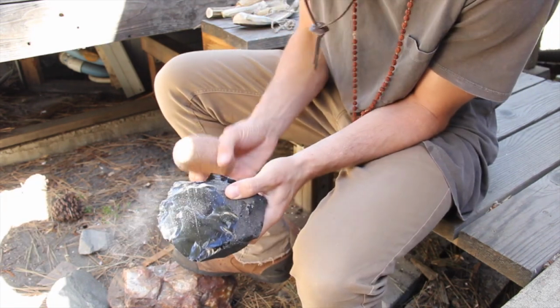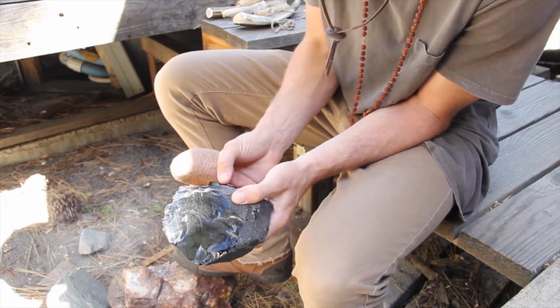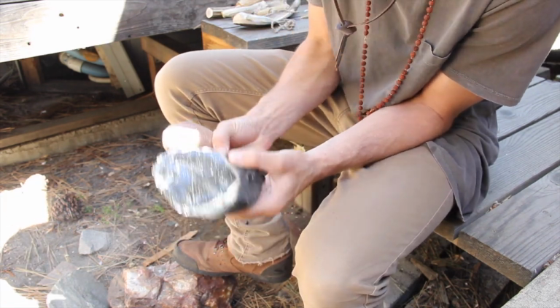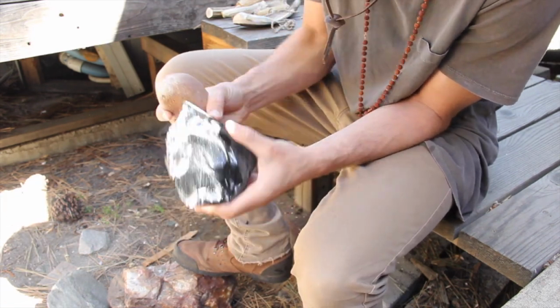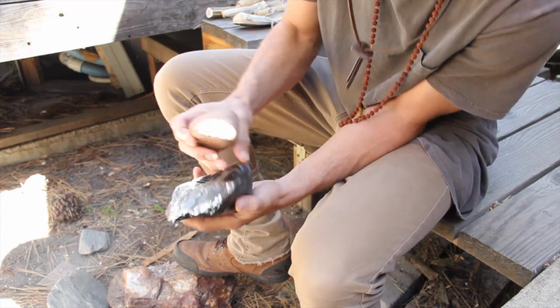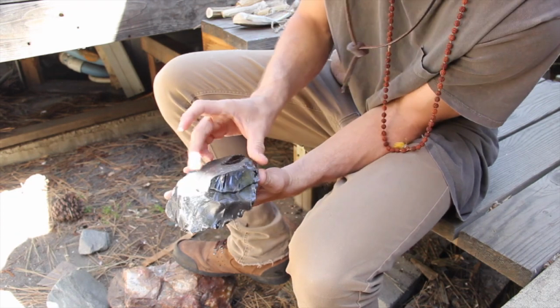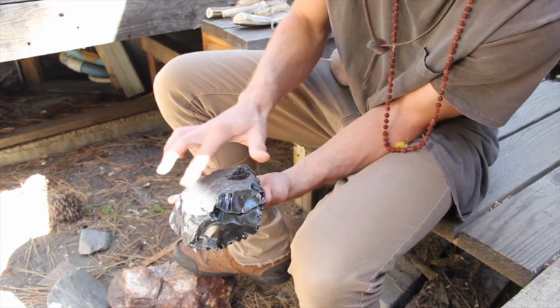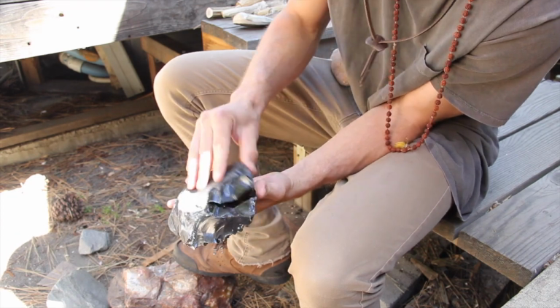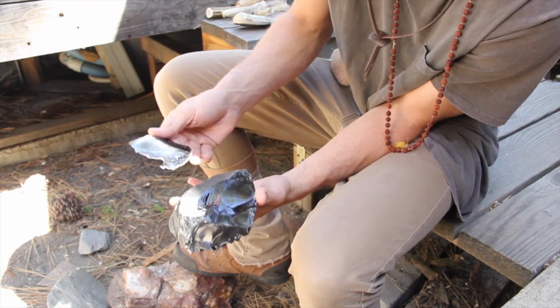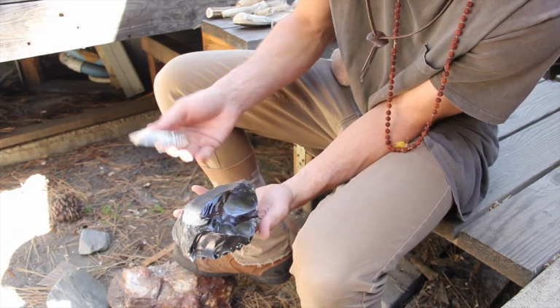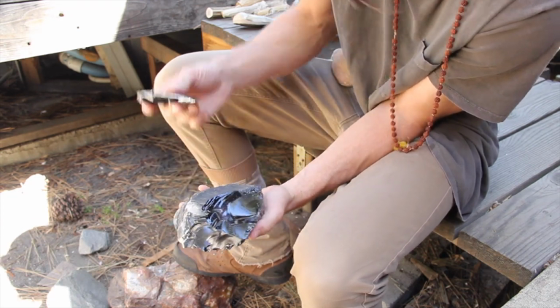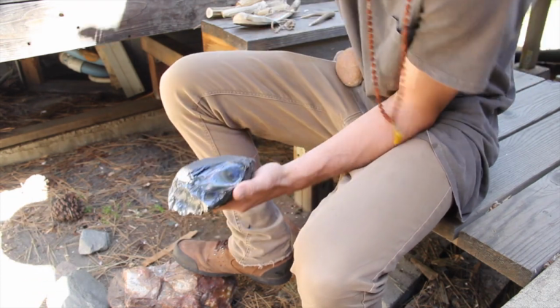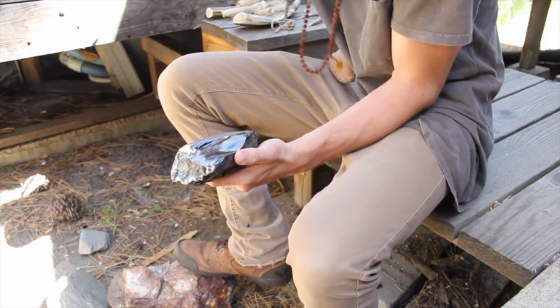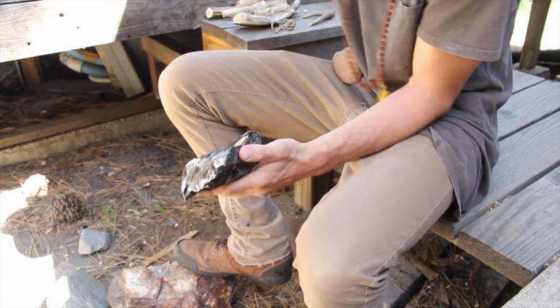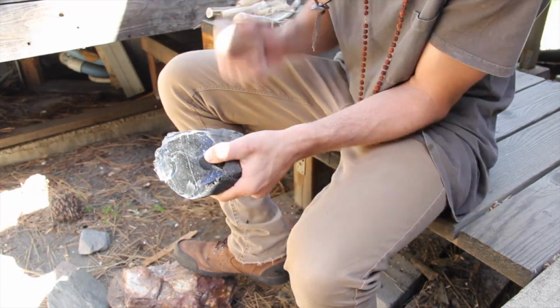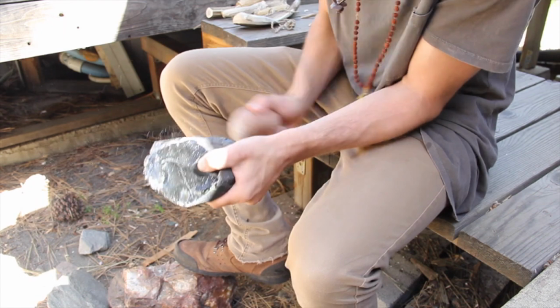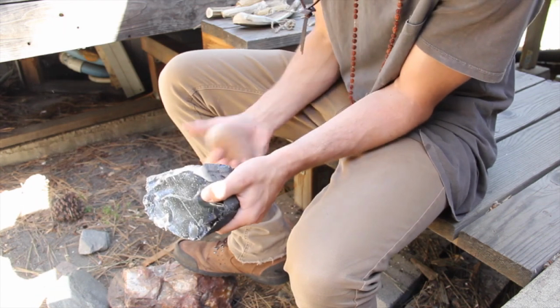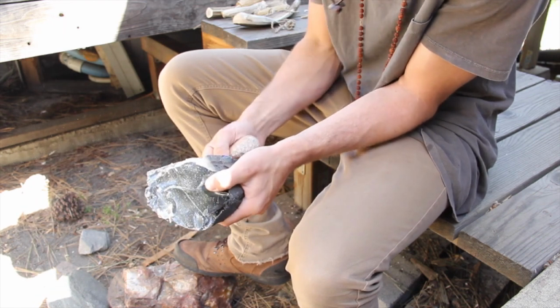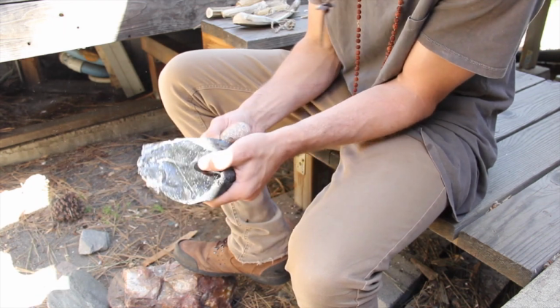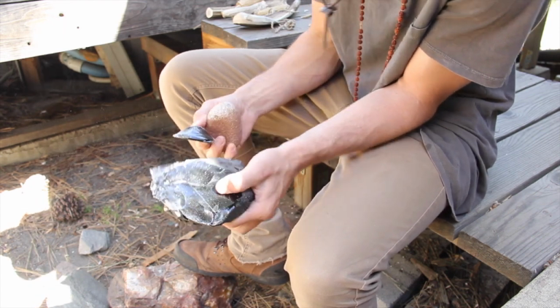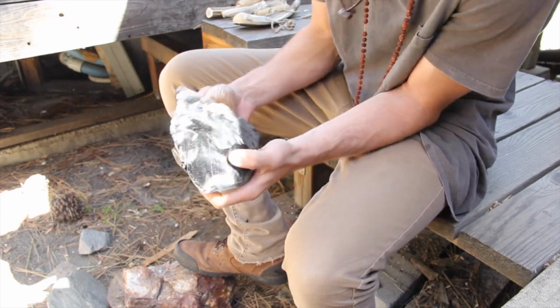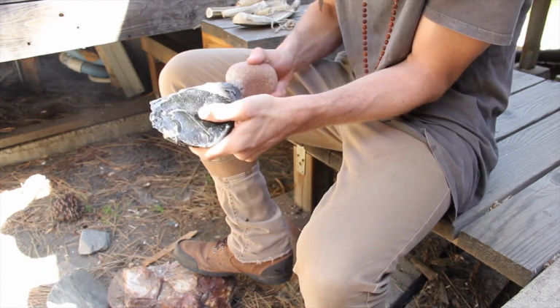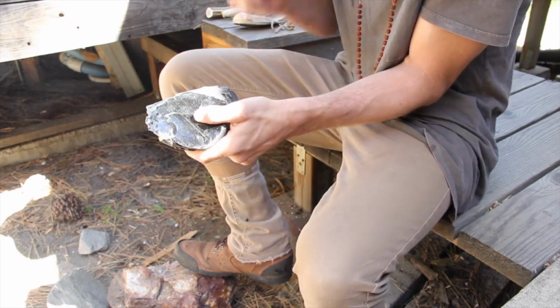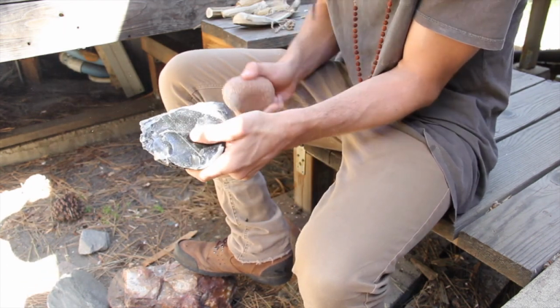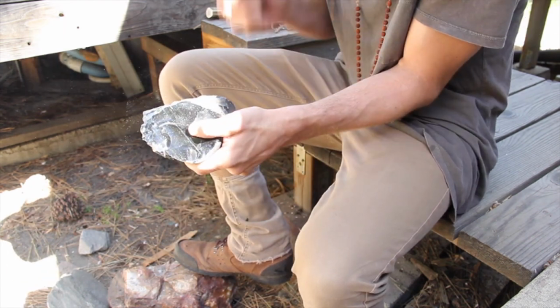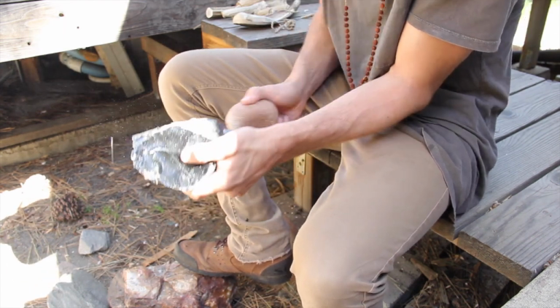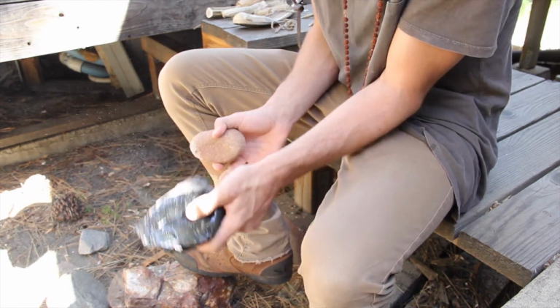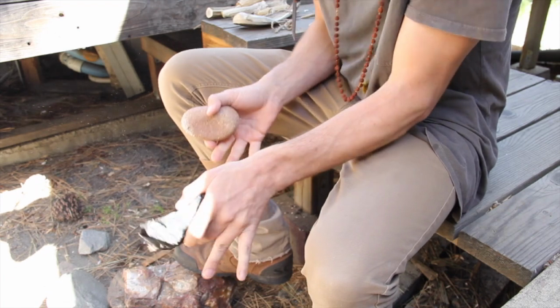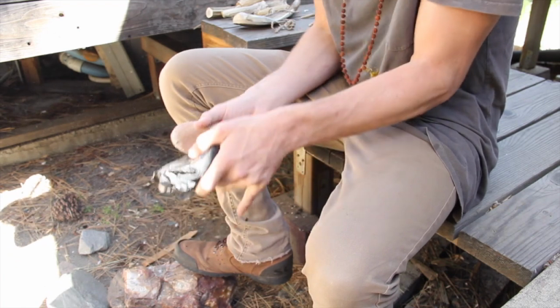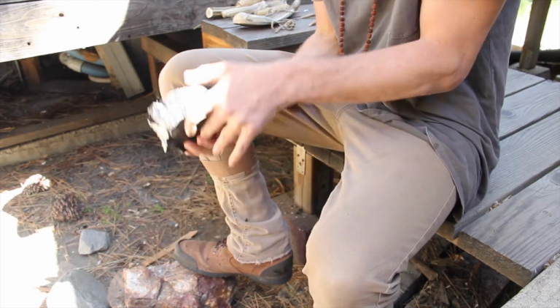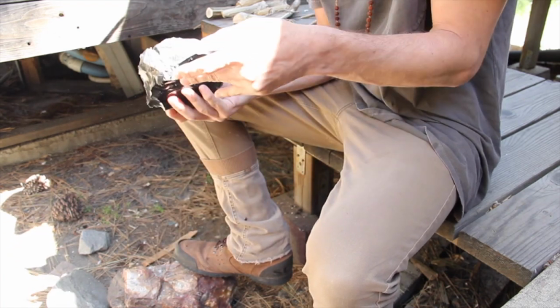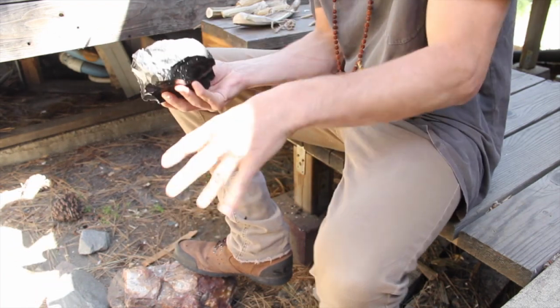Notice that I'm hitting the platforms close to the bottom face, well below the center line, and I'm reducing the stone with consistent and predictable flake scars. I'm also using a stone as my hammer, which works fantastic in the reduction process.